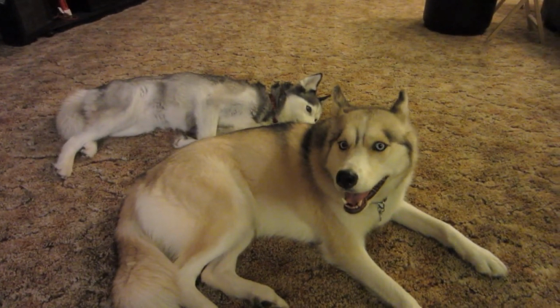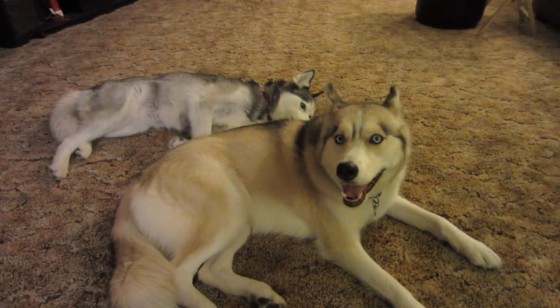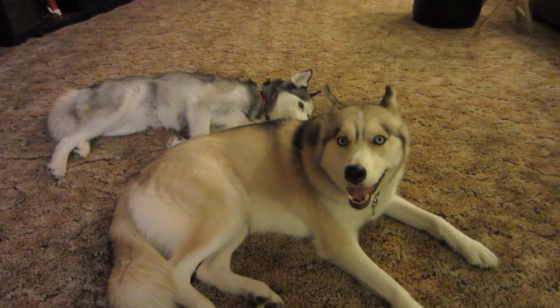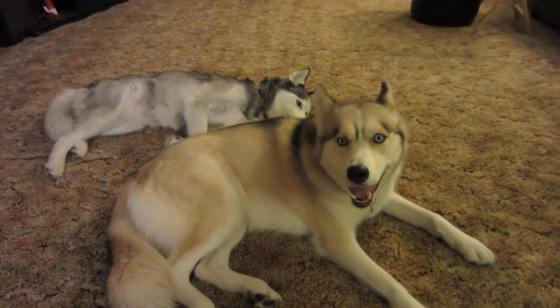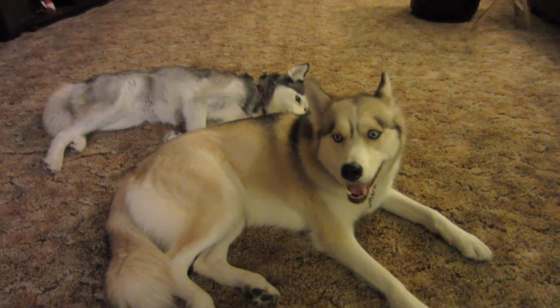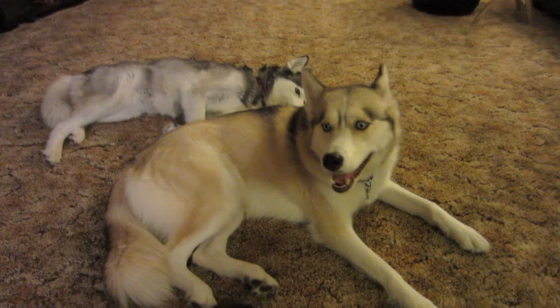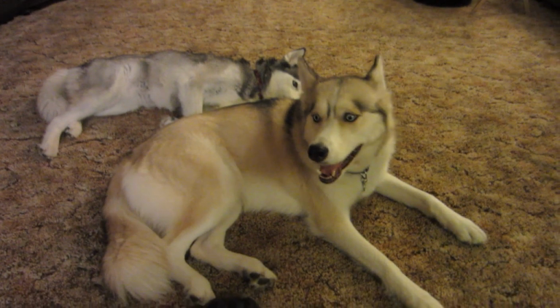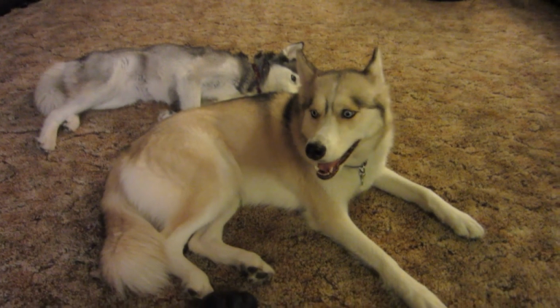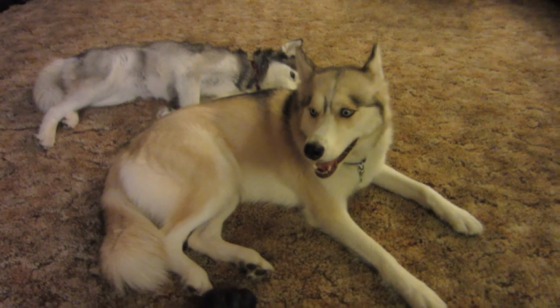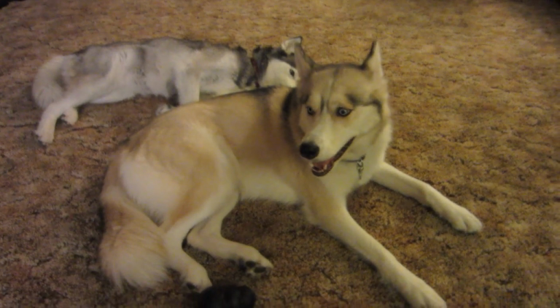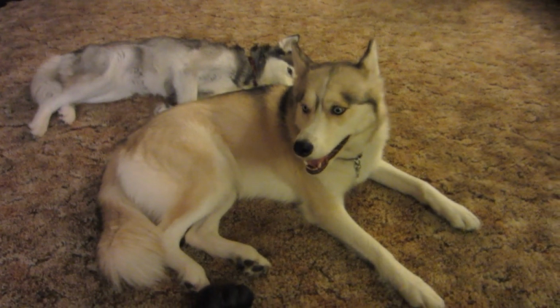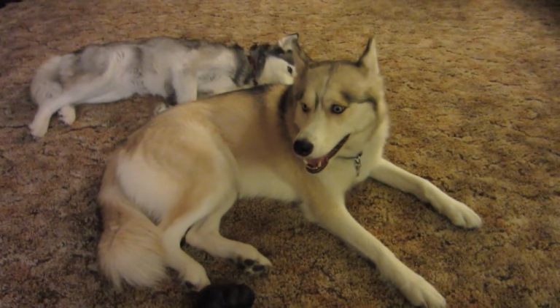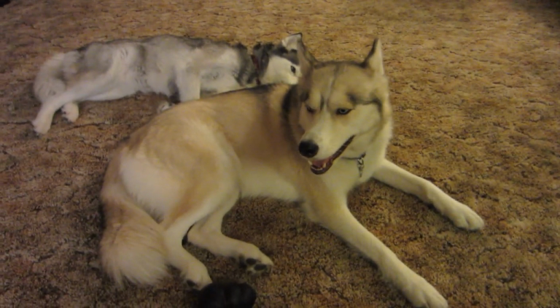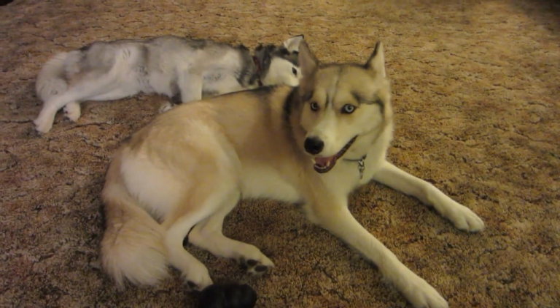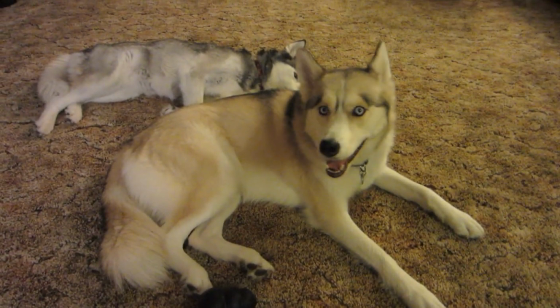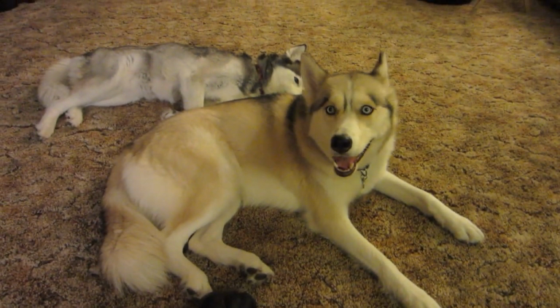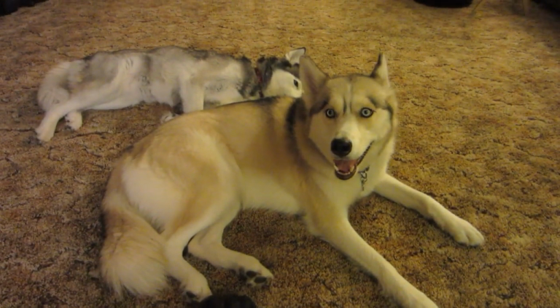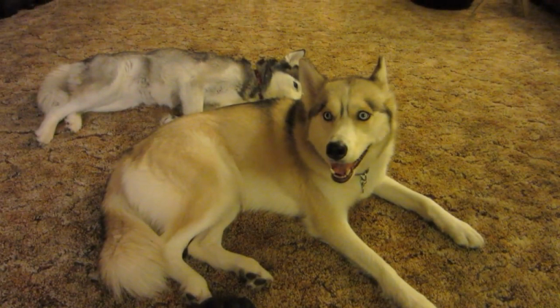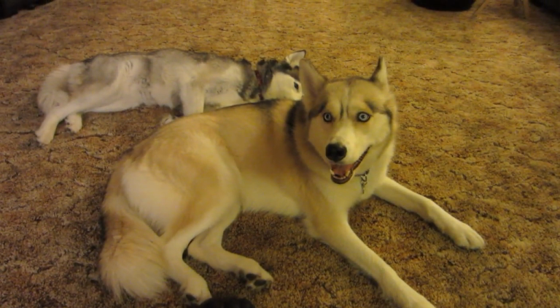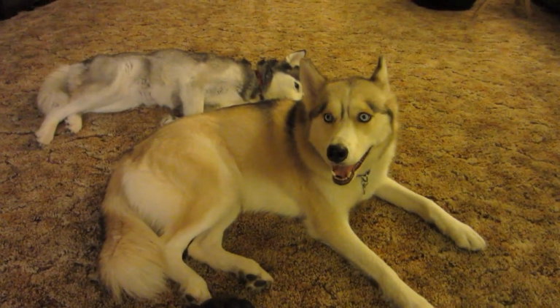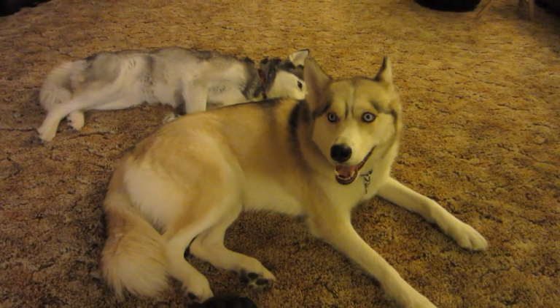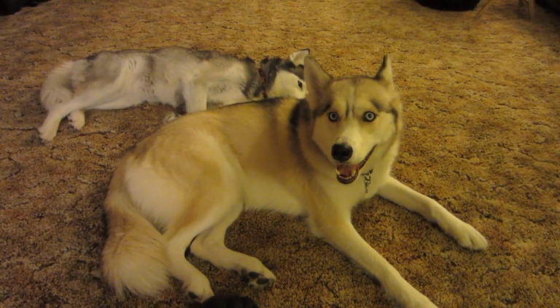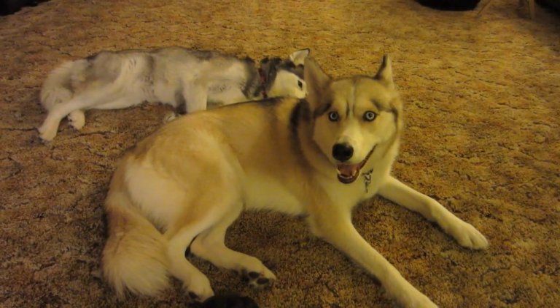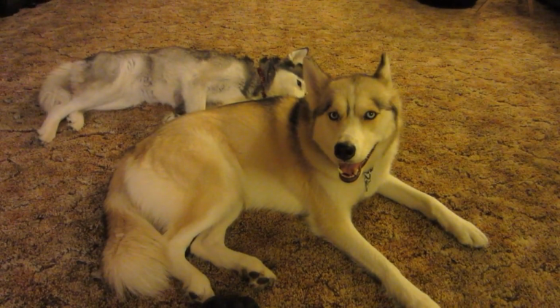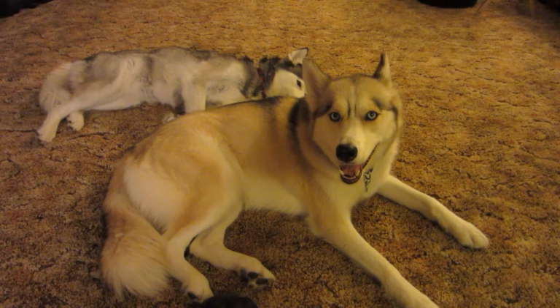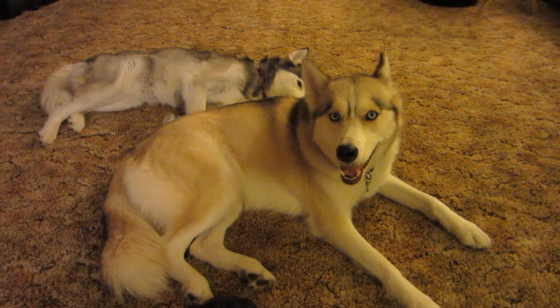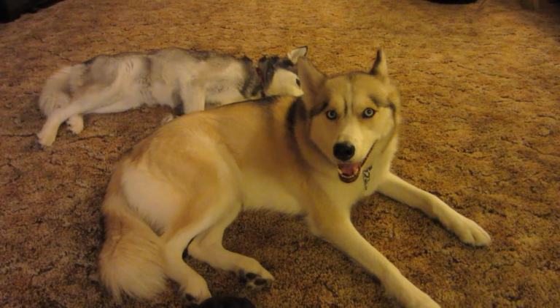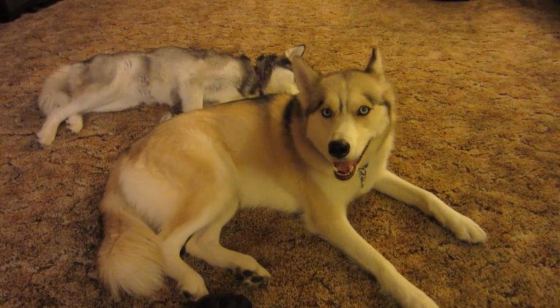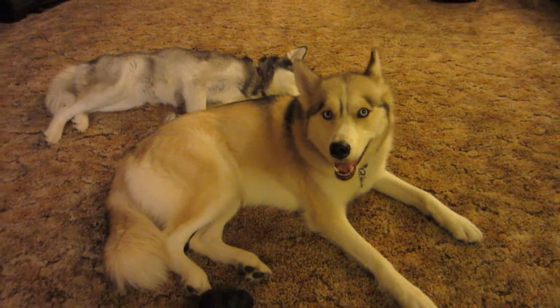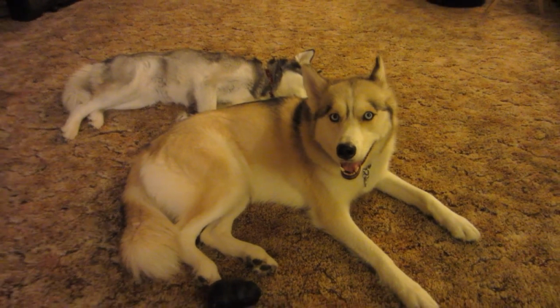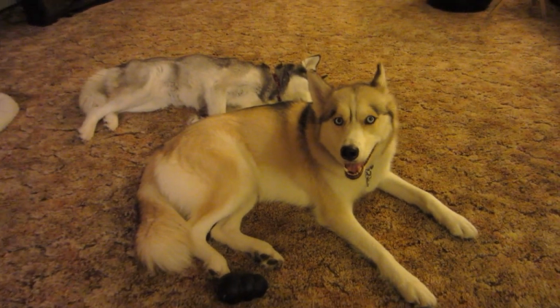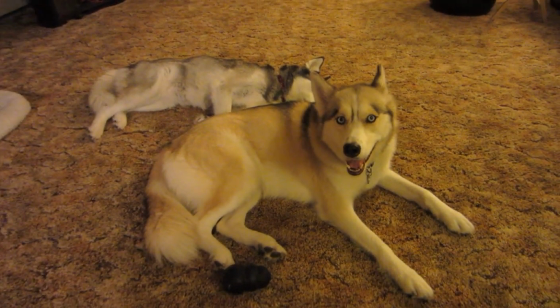Alright! I'm gonna let these two get some rest, I'm gonna pack up all that dog stuff you saw on the table, and we'll see you when we see you! Thanks for watching!